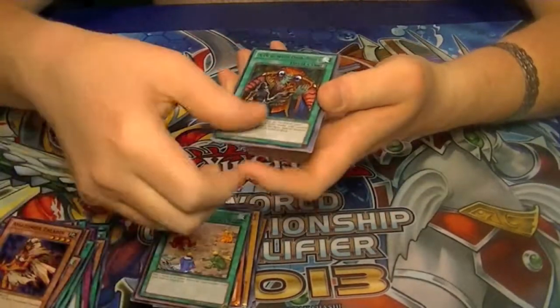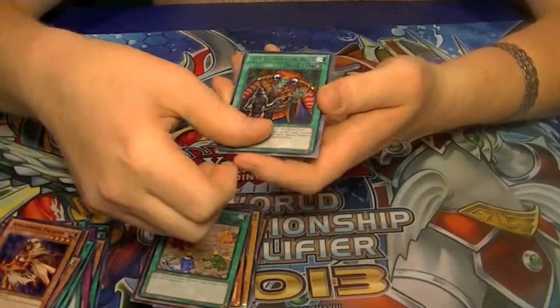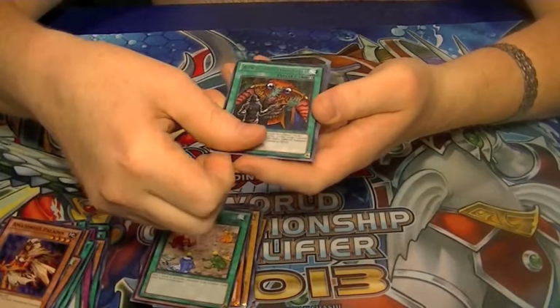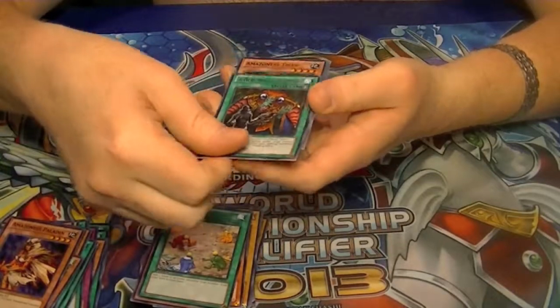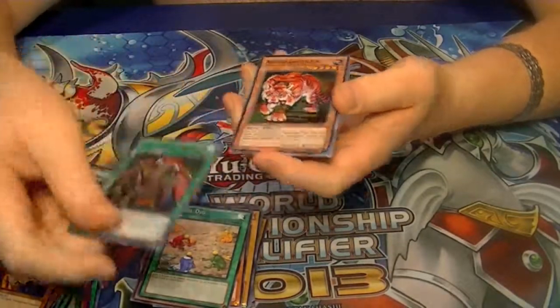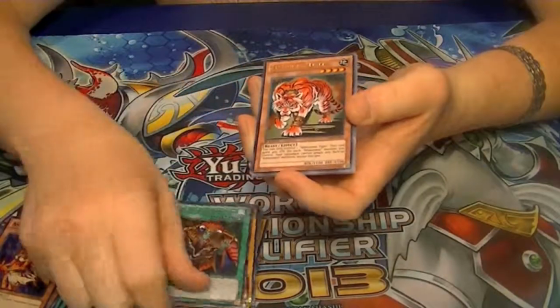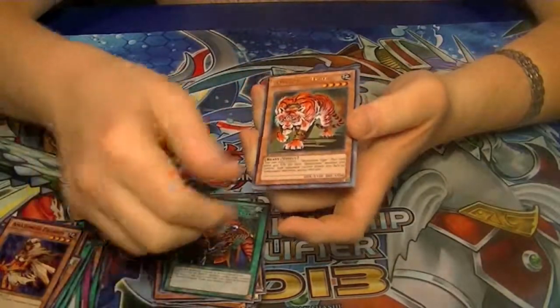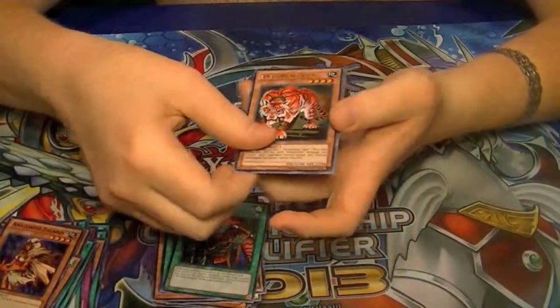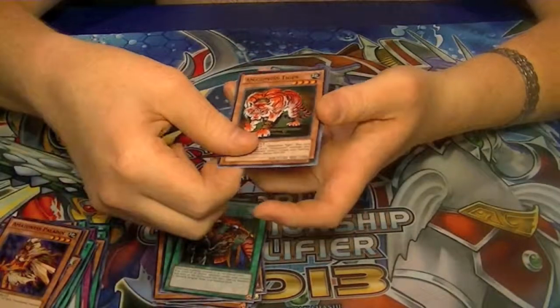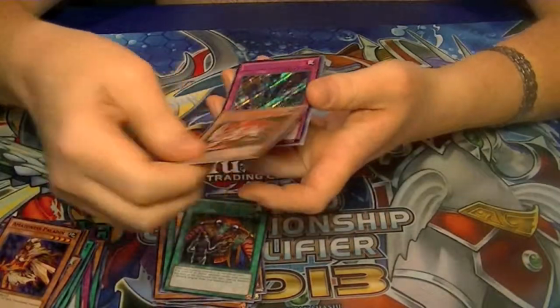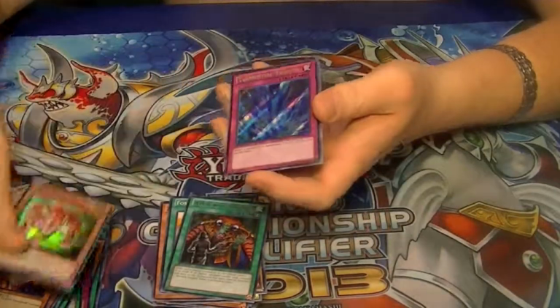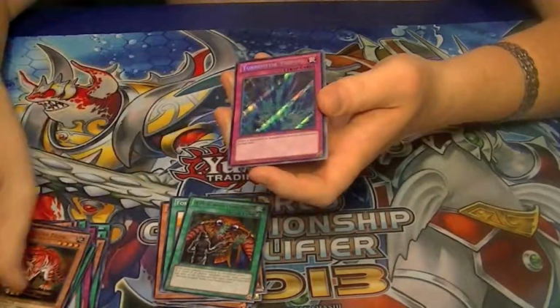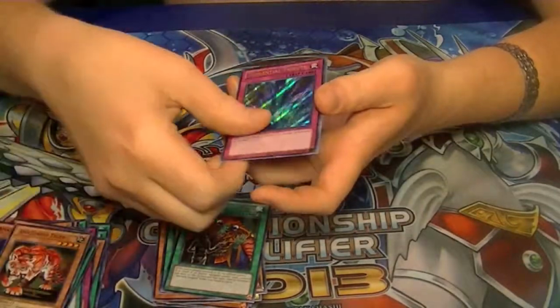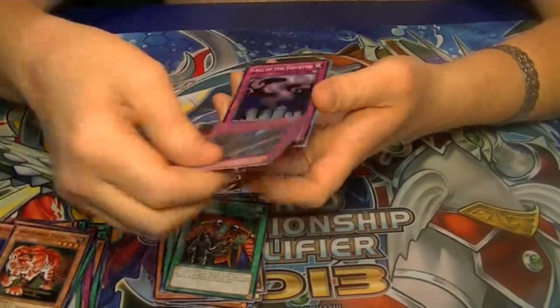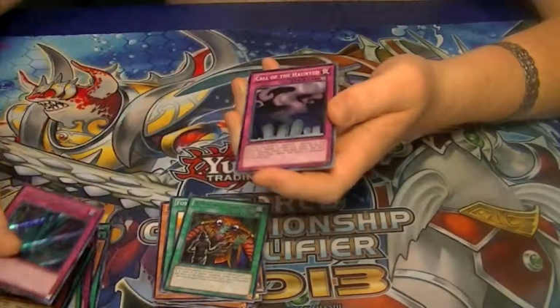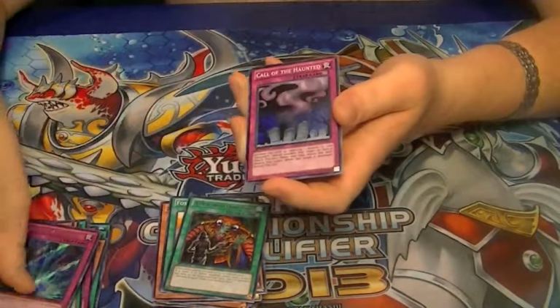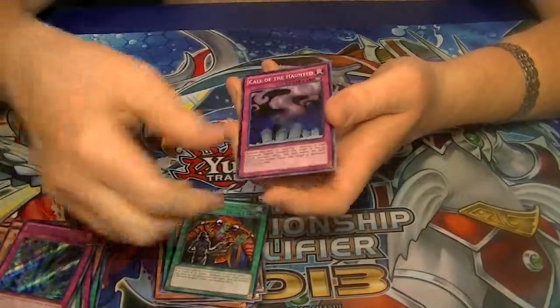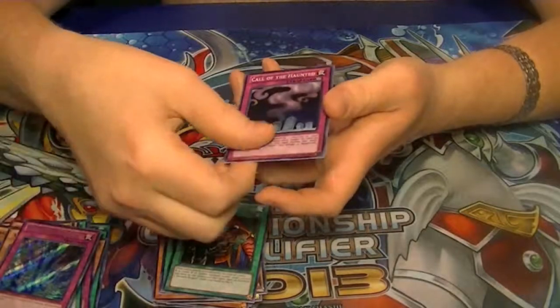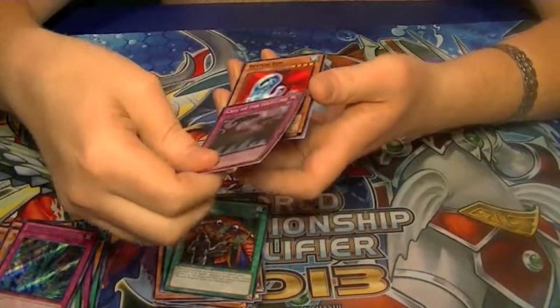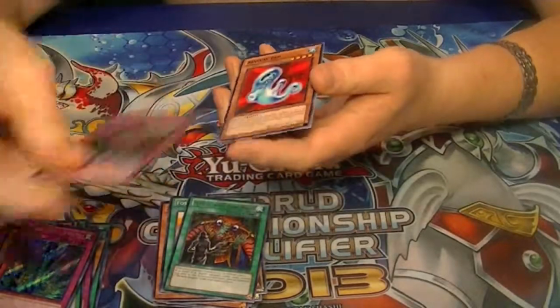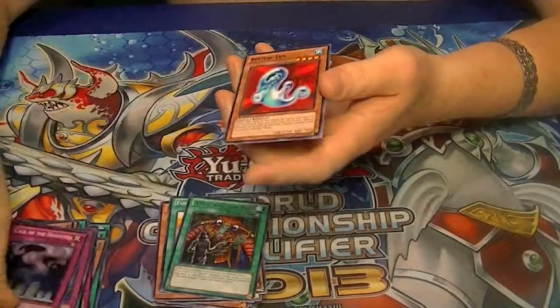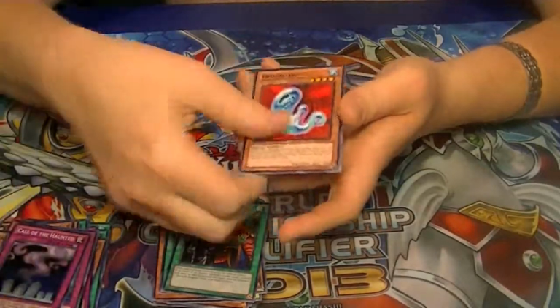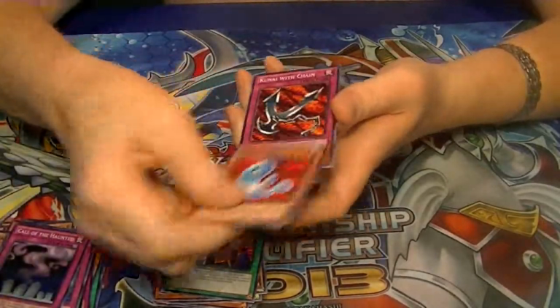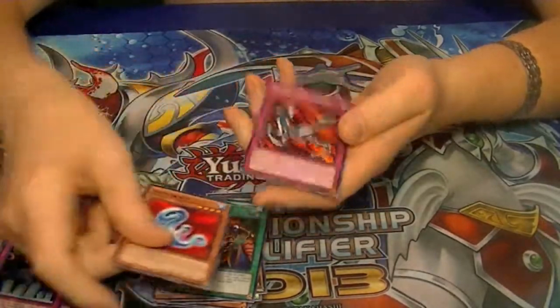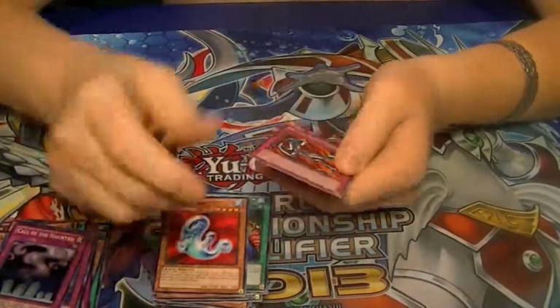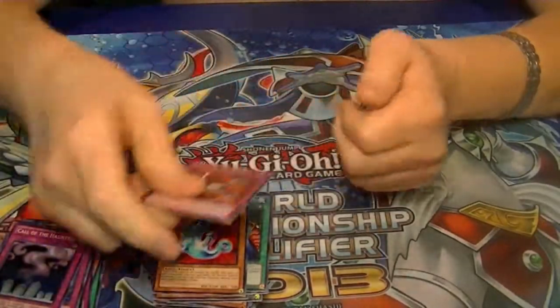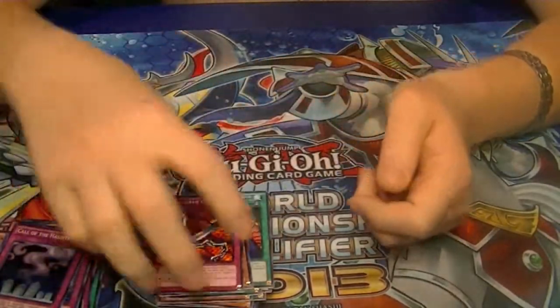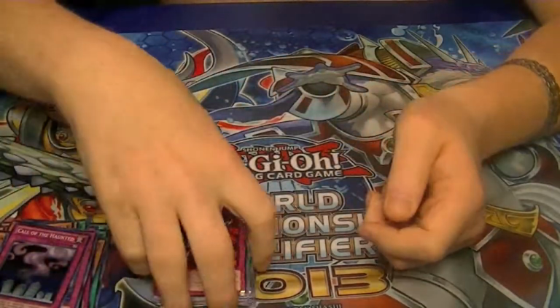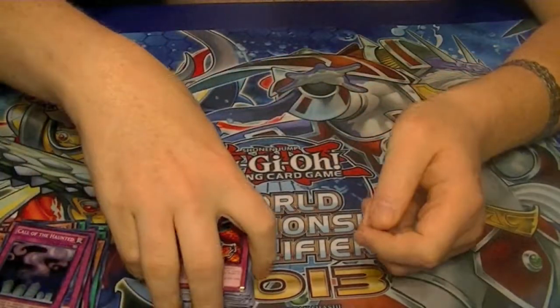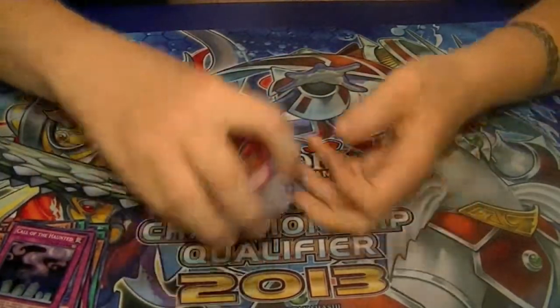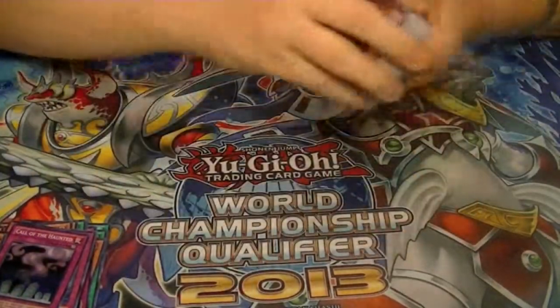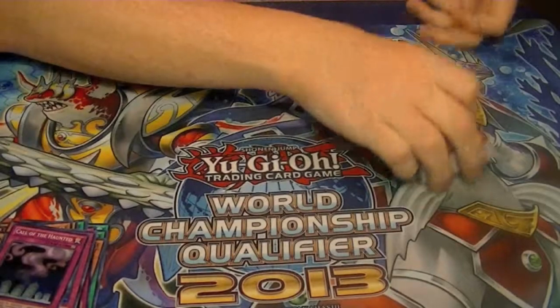Rare Deal with Dark Ruler, Ultra Amazonas Tiger, Secret Torrential Tribute, Super Call of the Haunted — and that does it for this one.